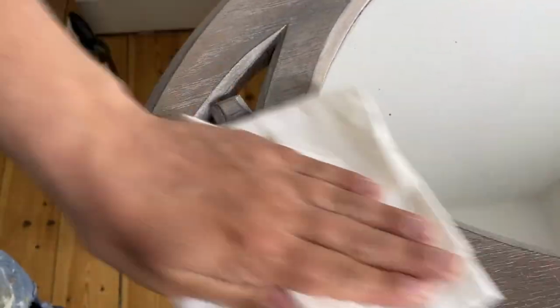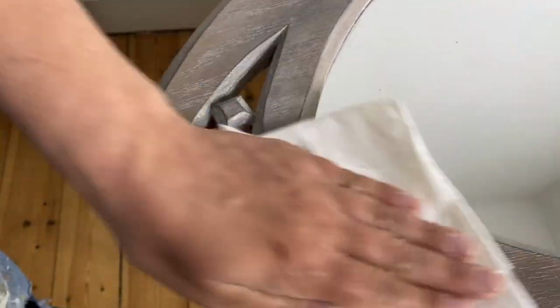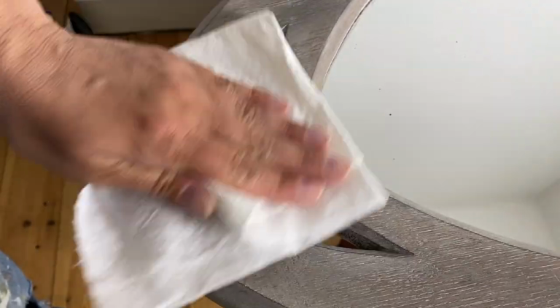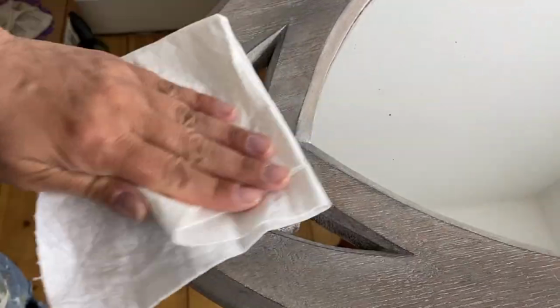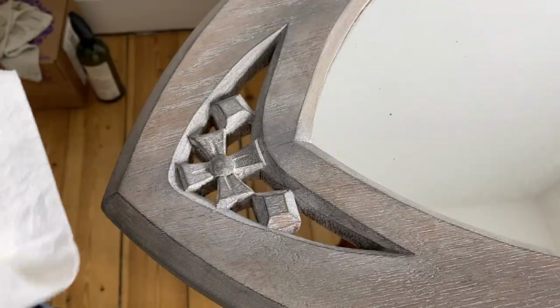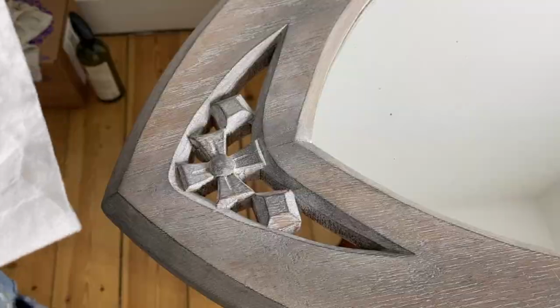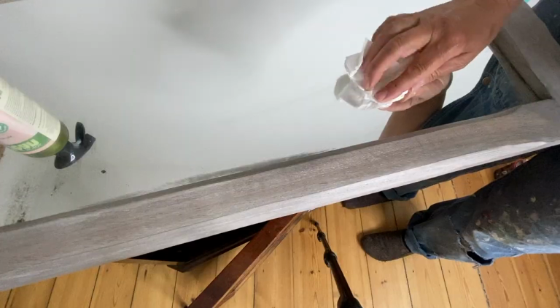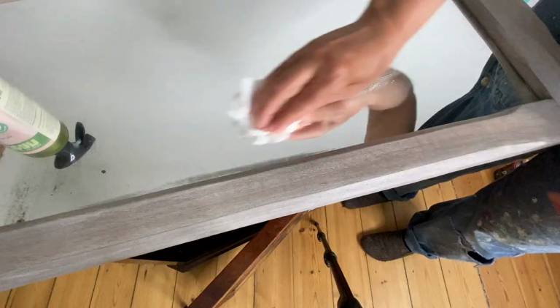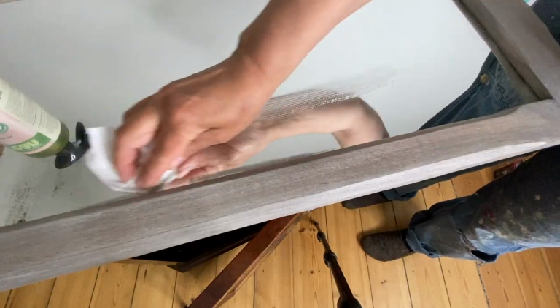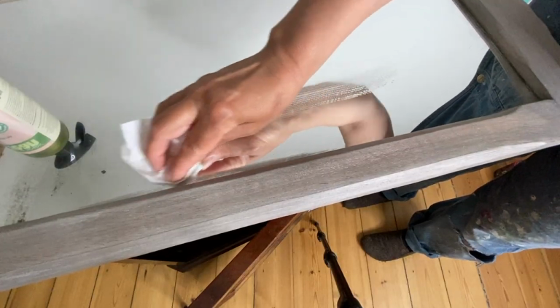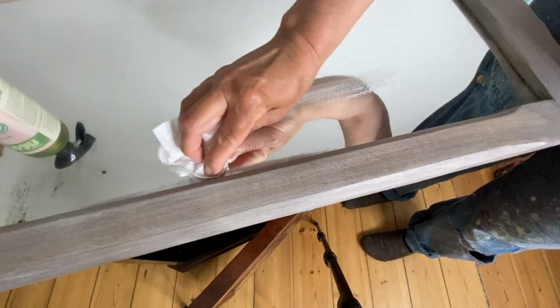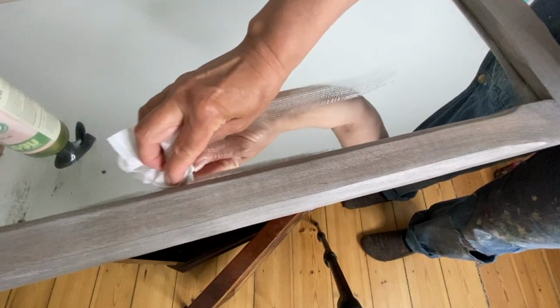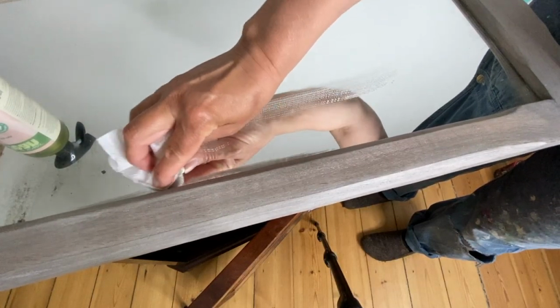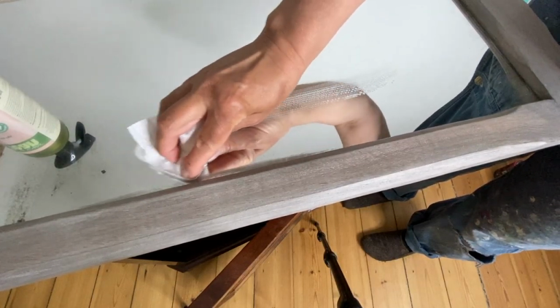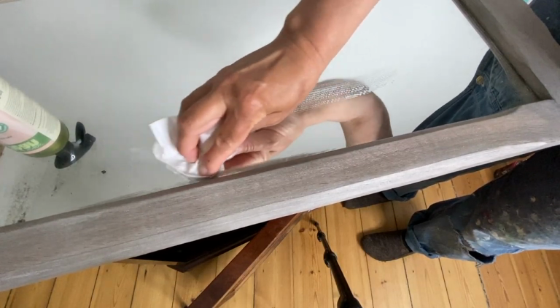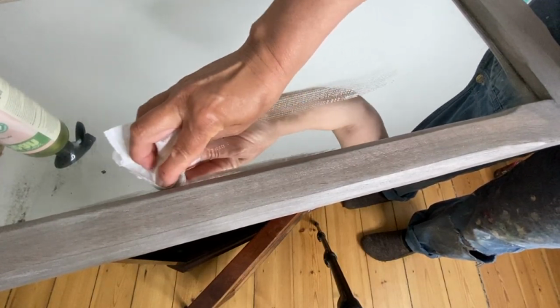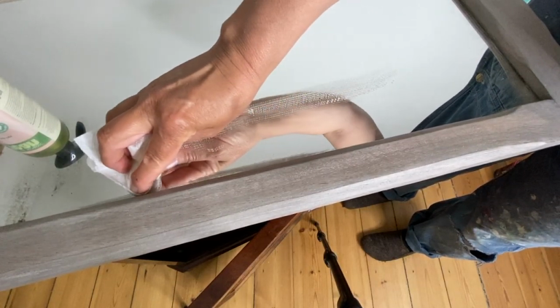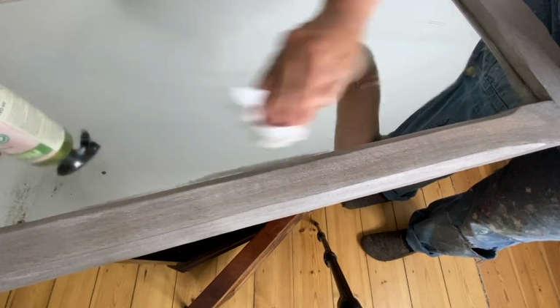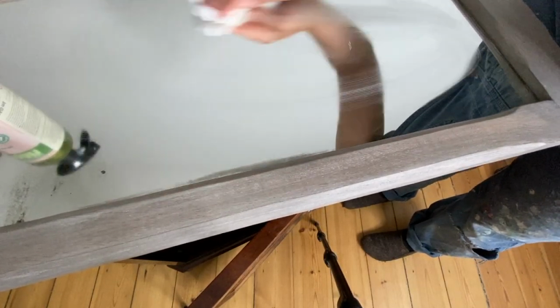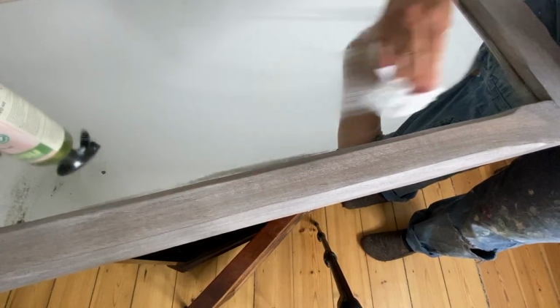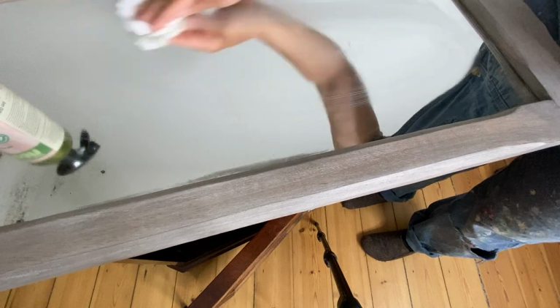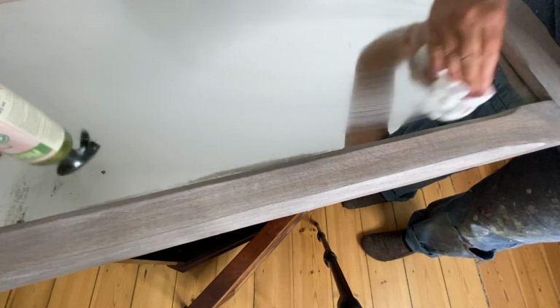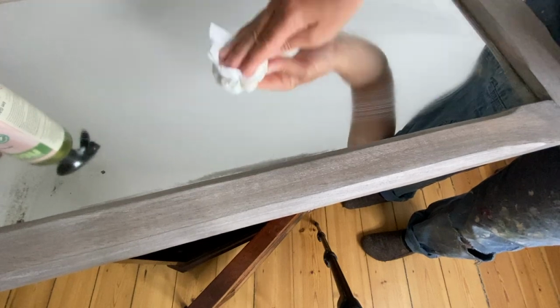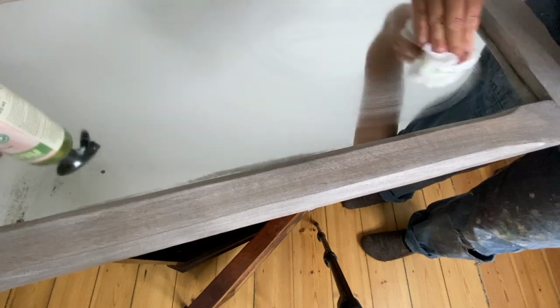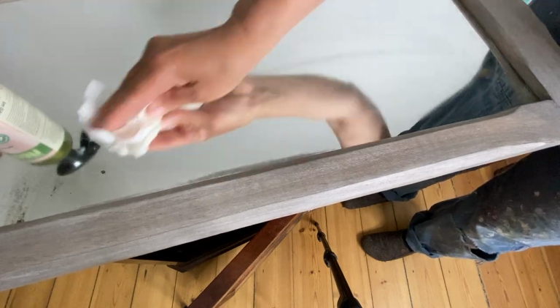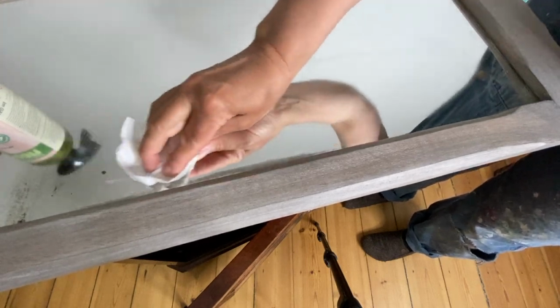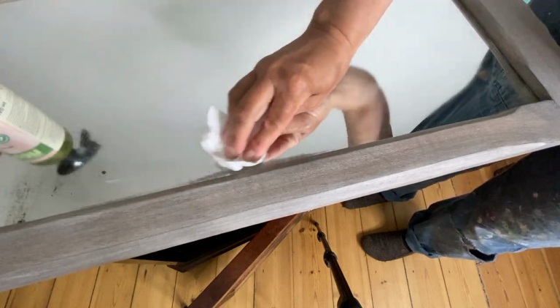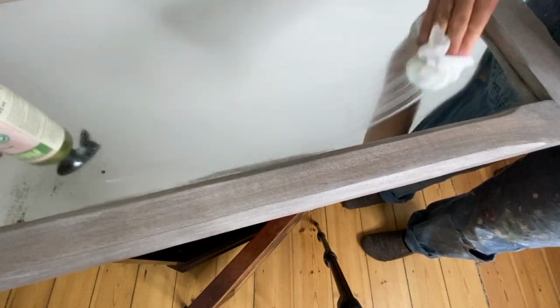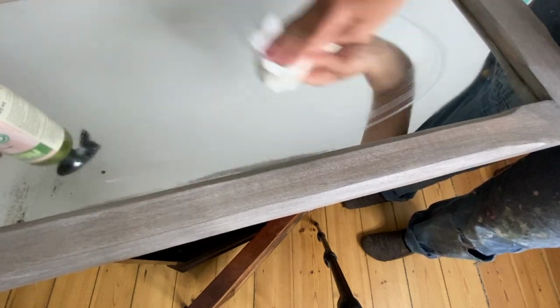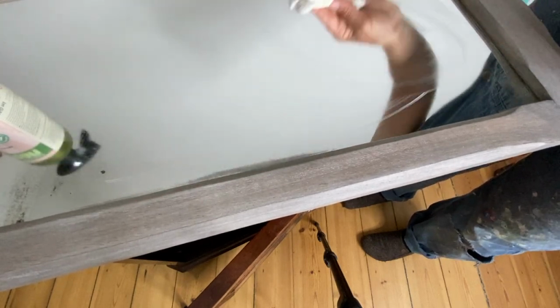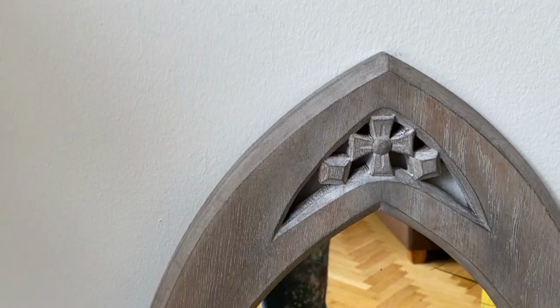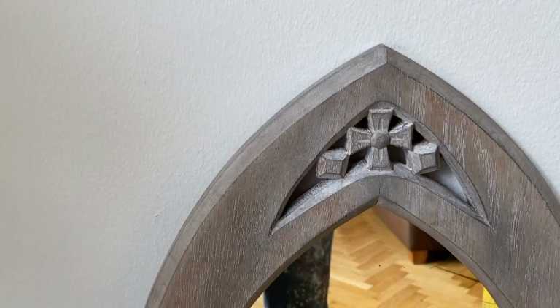I let my wax set up overnight and then gave it a quick buffing with a clean soft cloth. Then I cleaned up all the glass and voila — I have a finished project, and it was super quick and super easy.